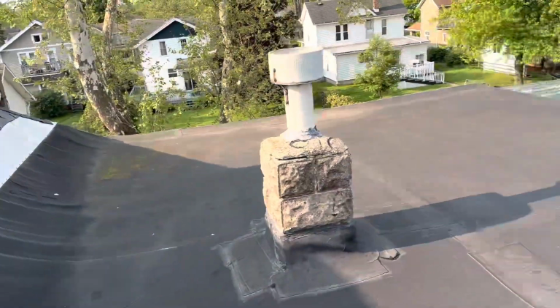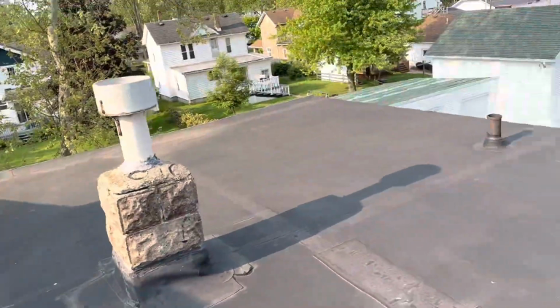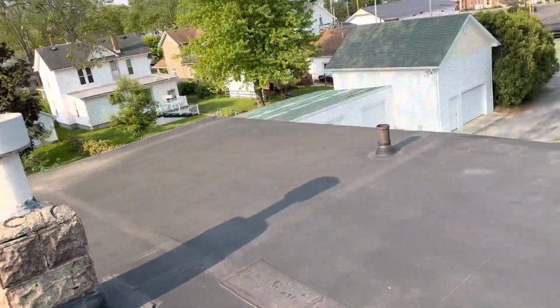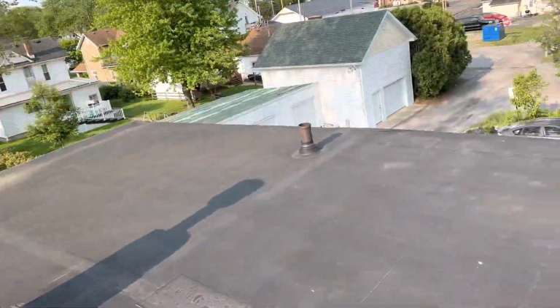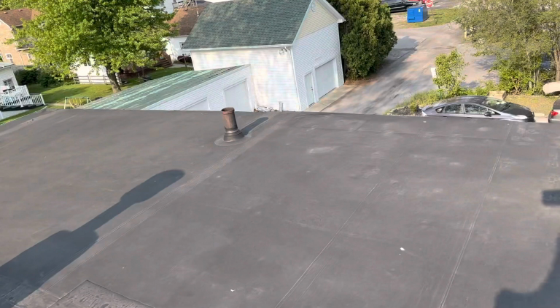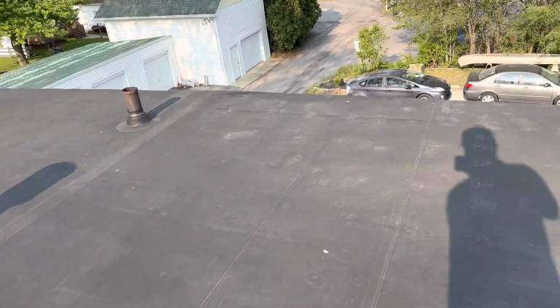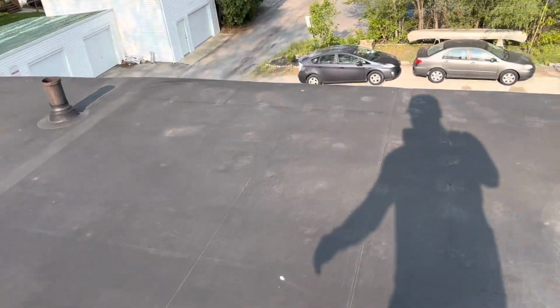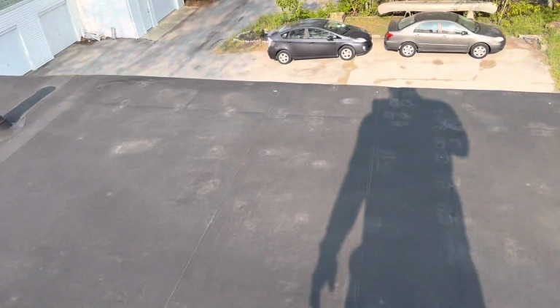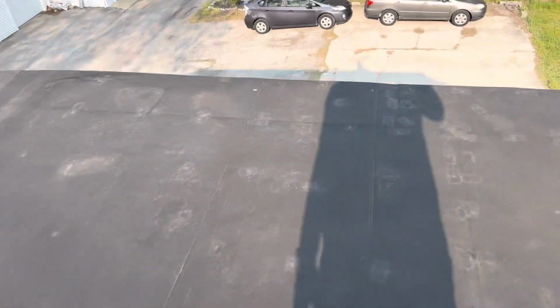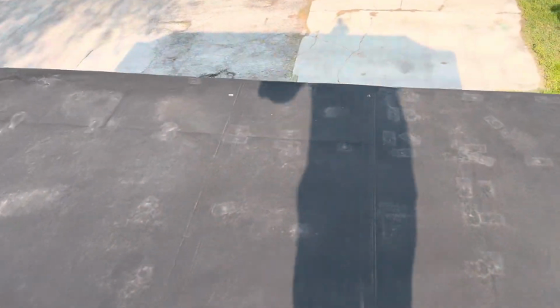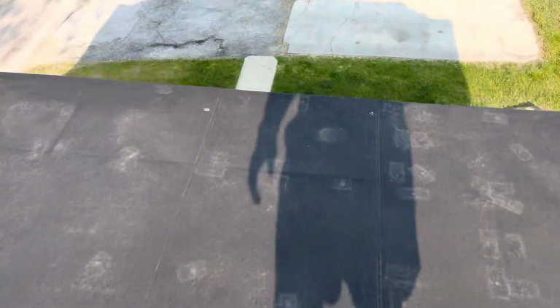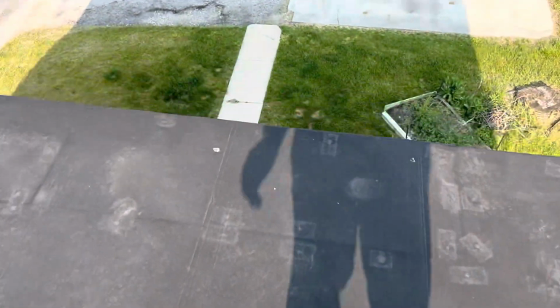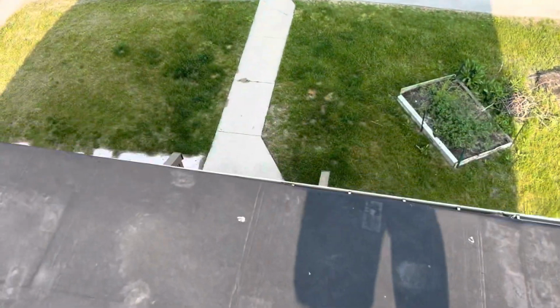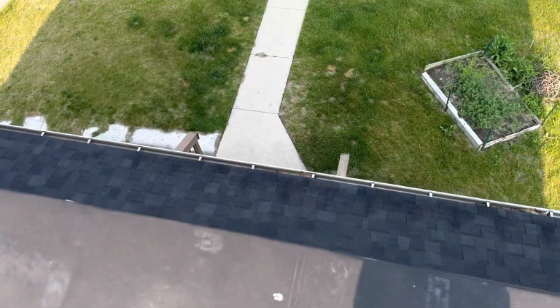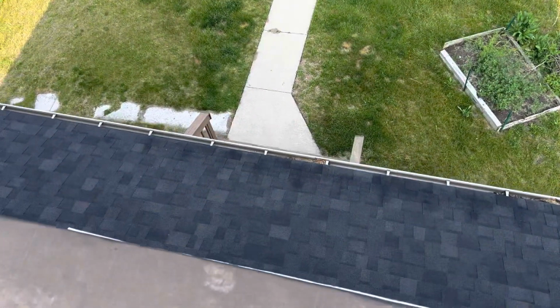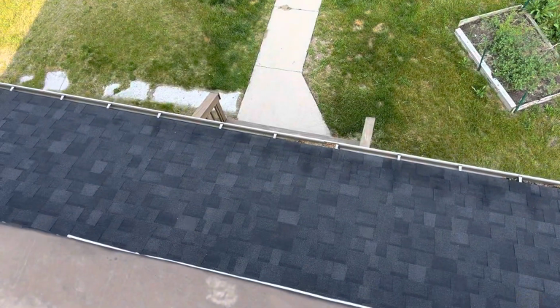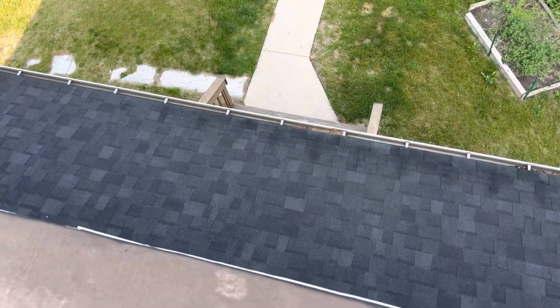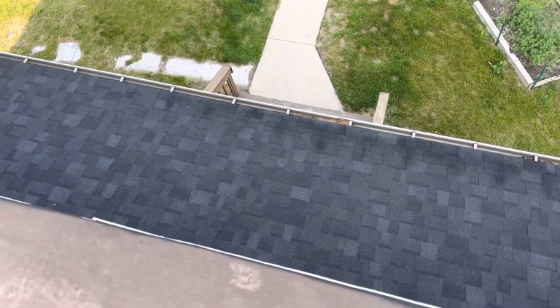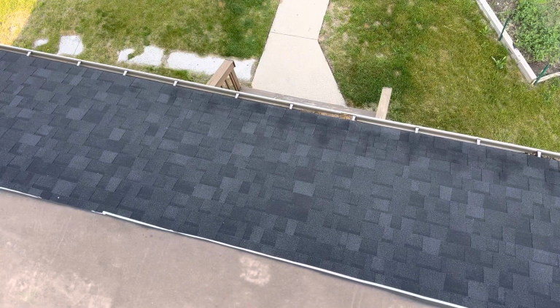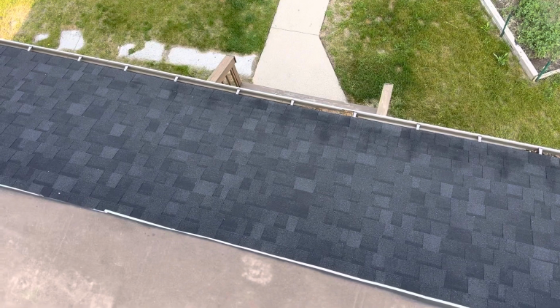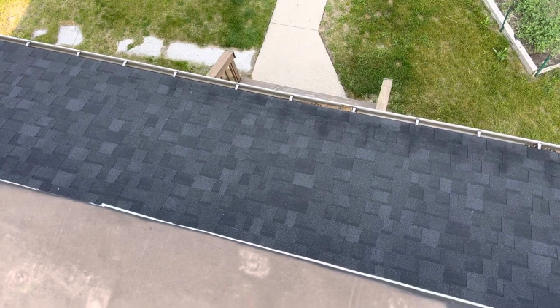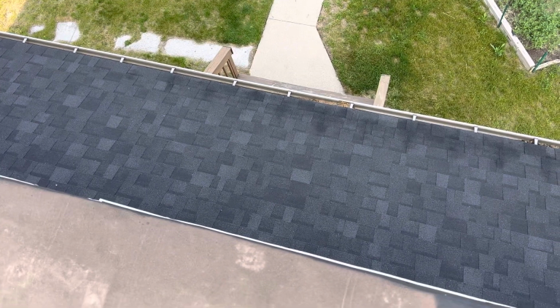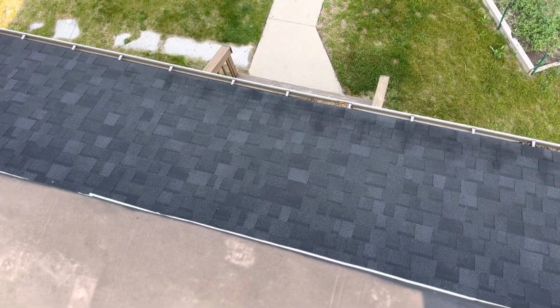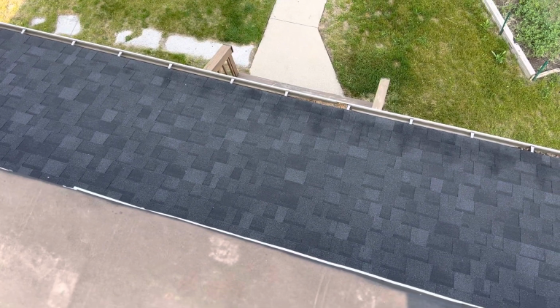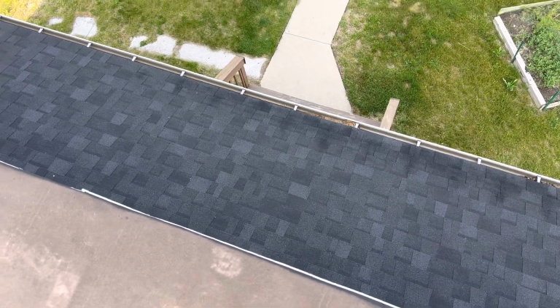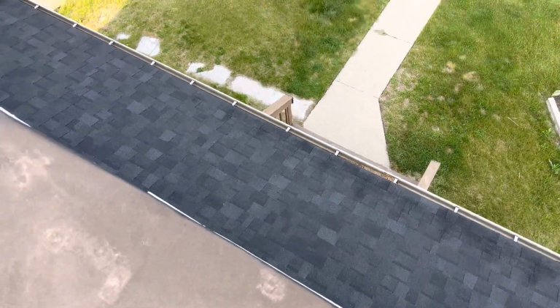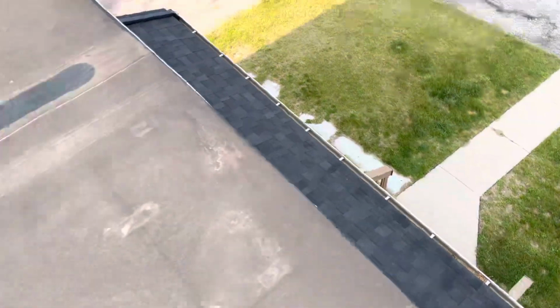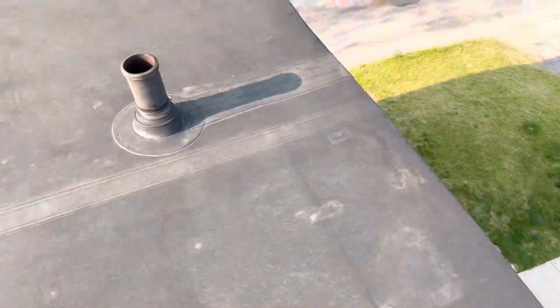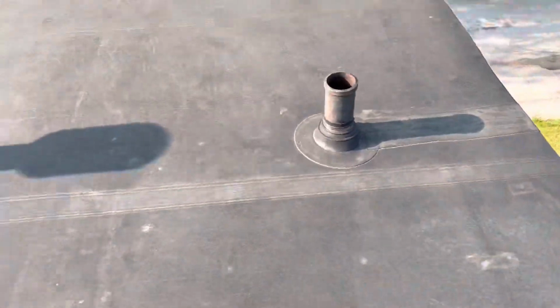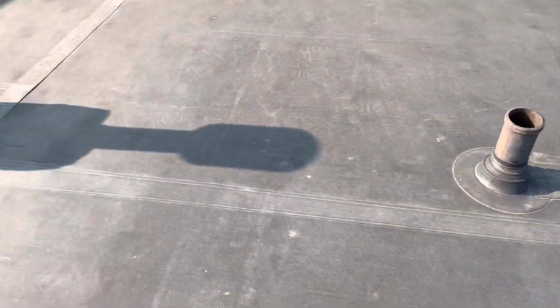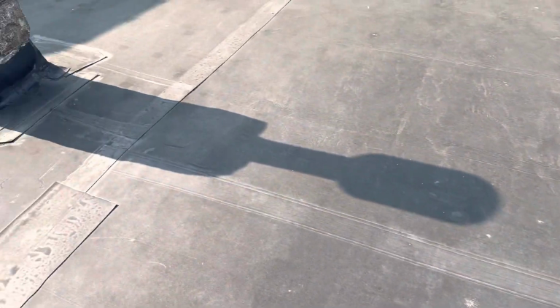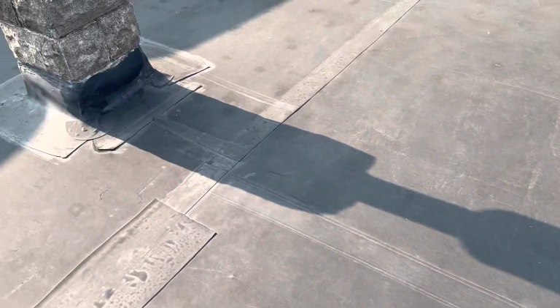The back slope — walk over to the edge here — this back slope looks pretty new. I would almost suggest just leaving that. If you want to tear the whole thing off, I can bid it out either way, but we'll discuss that.